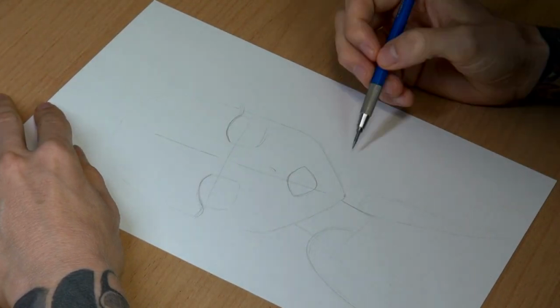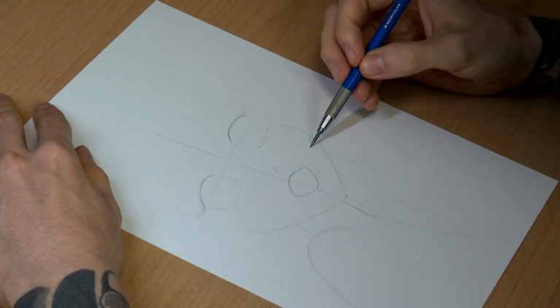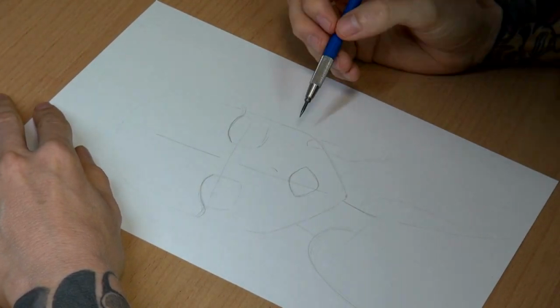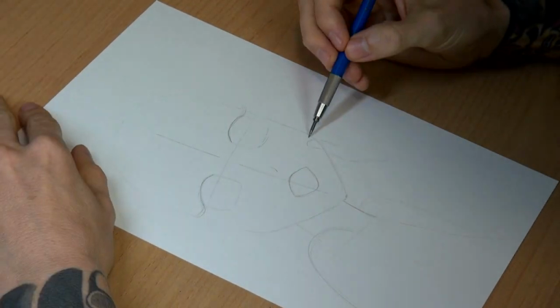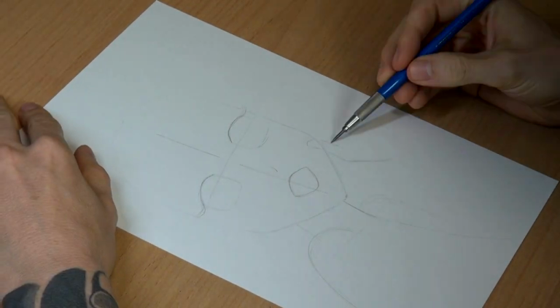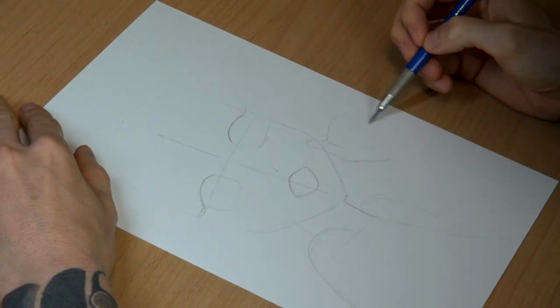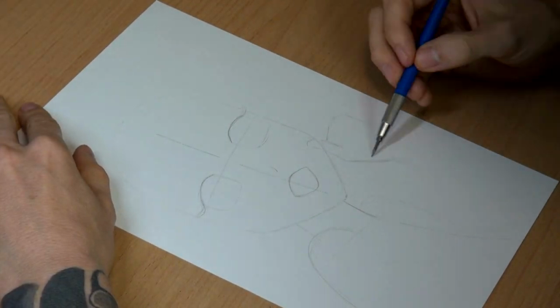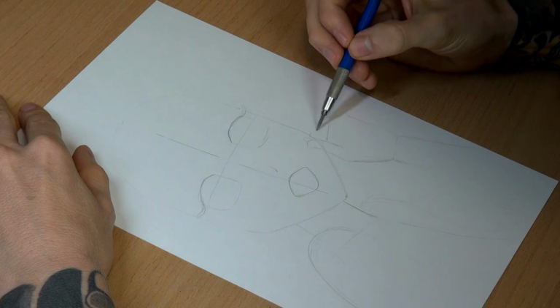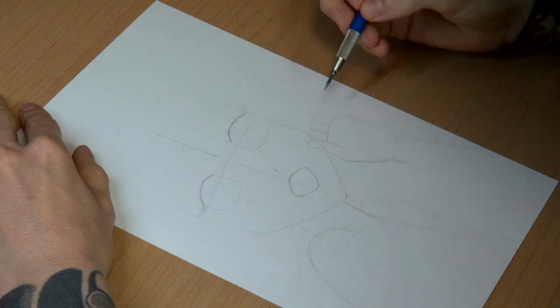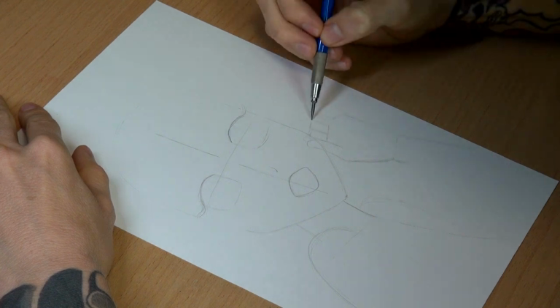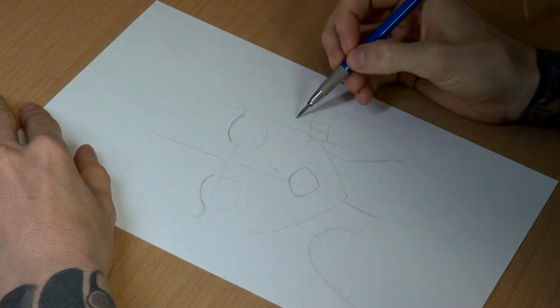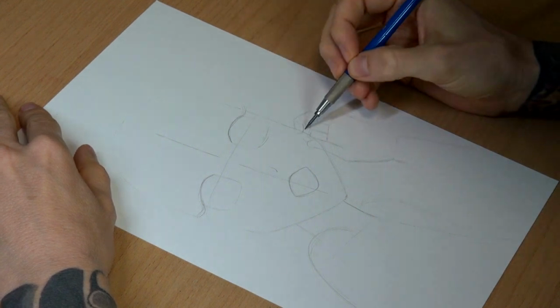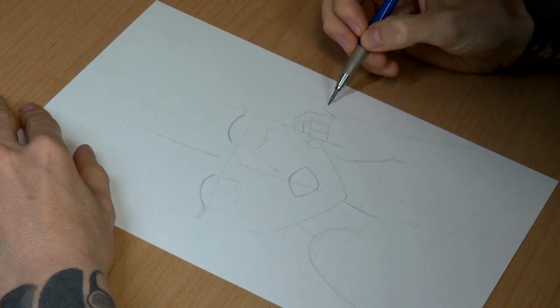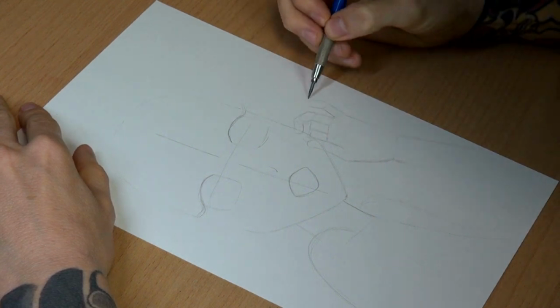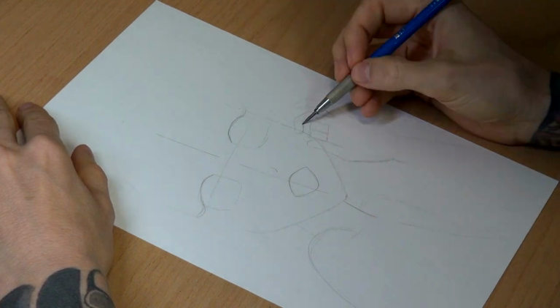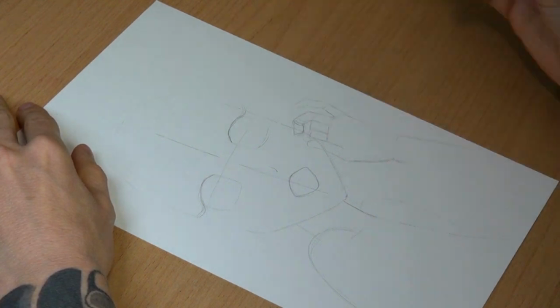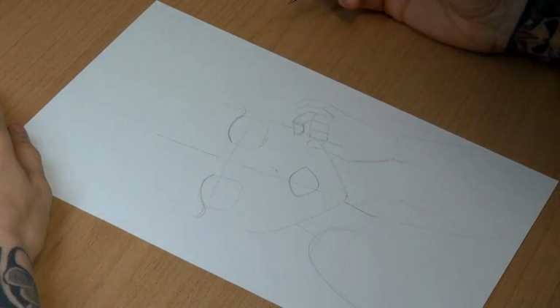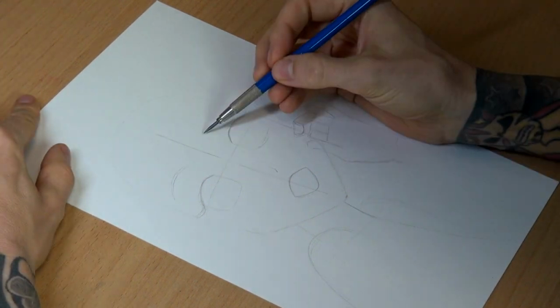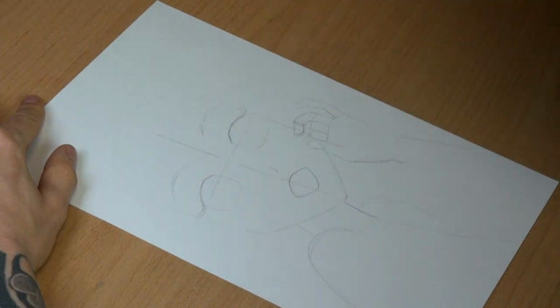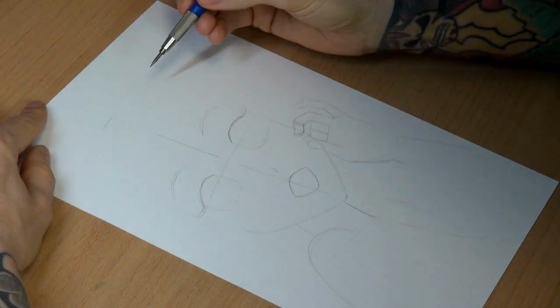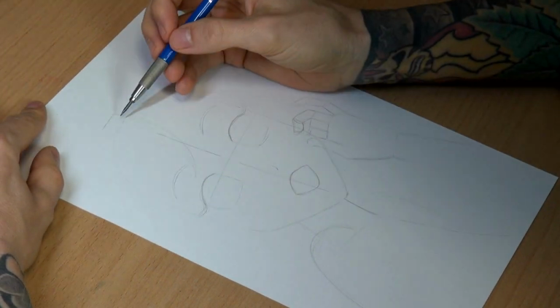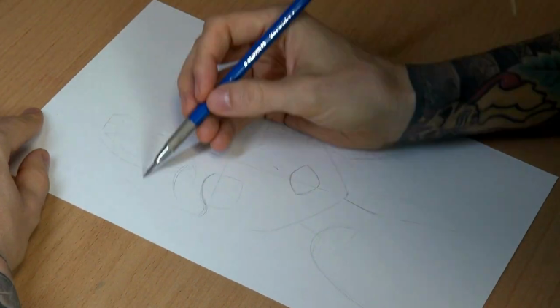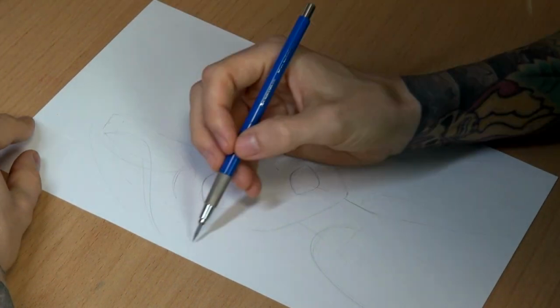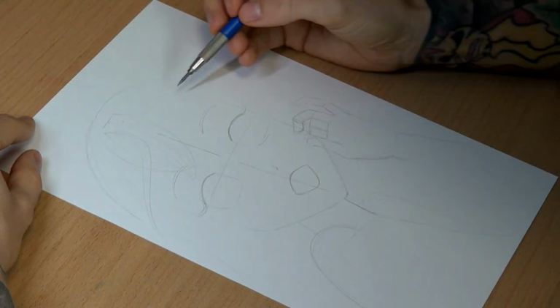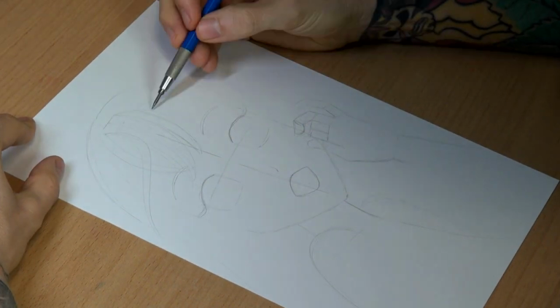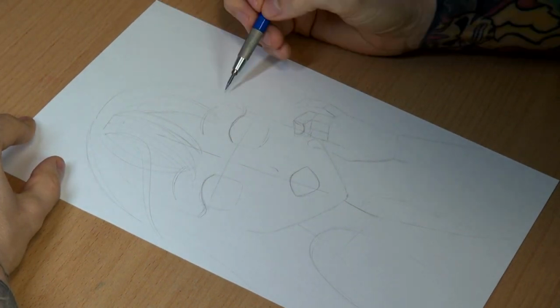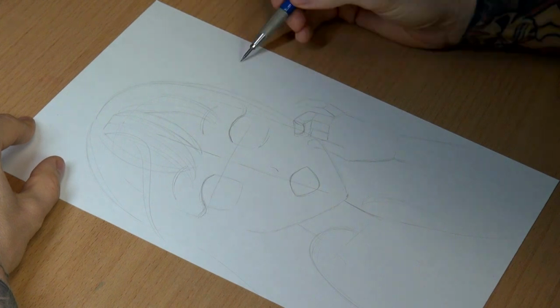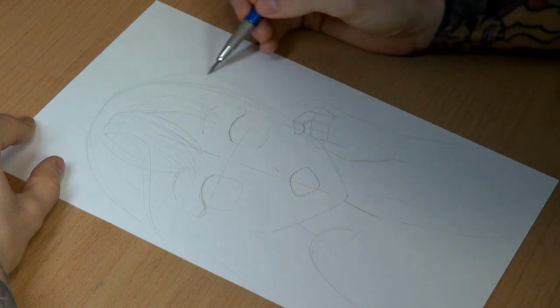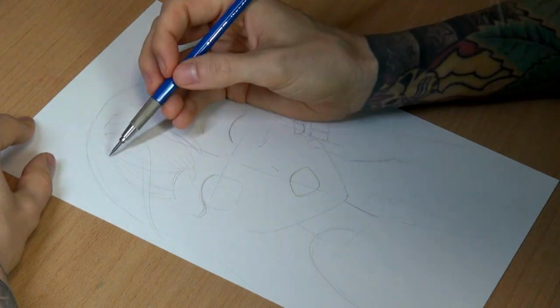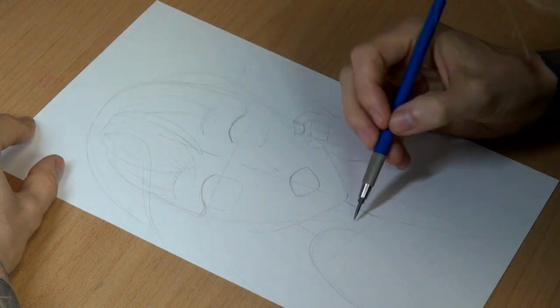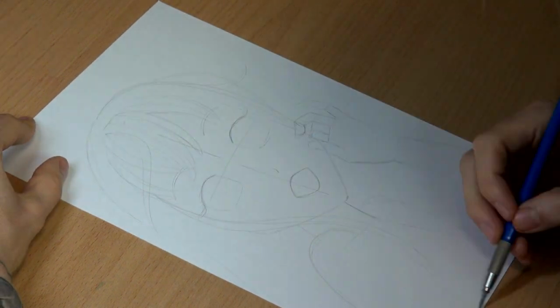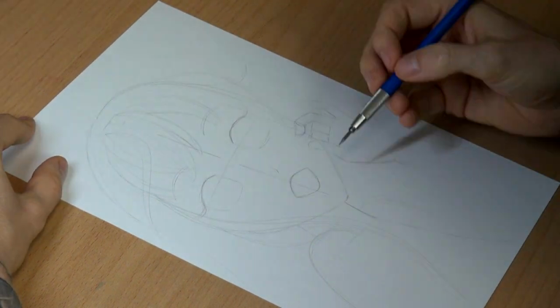That sounded like a TV commercial from the 70s. In this case I wanted to create a very flashy image — it's an anime sweetheart with a cherry blossom.